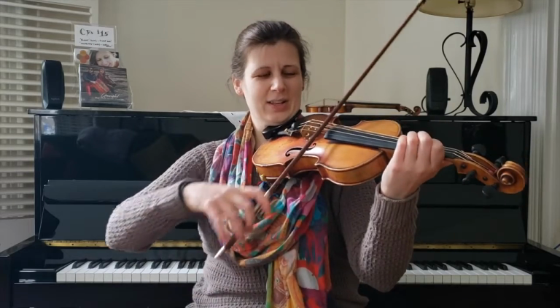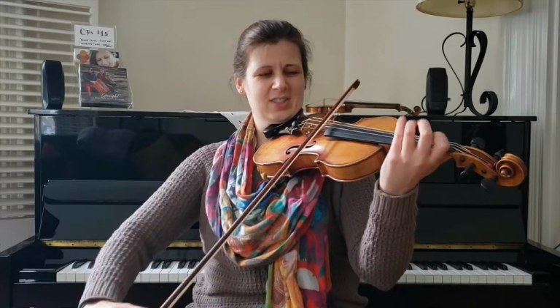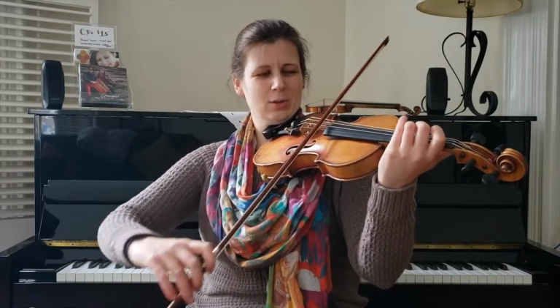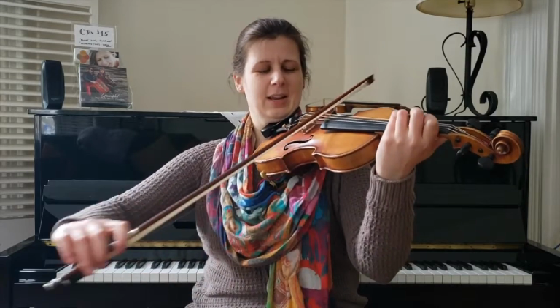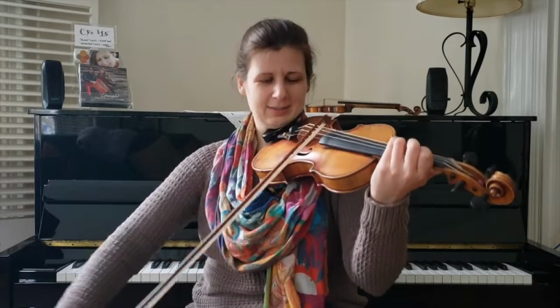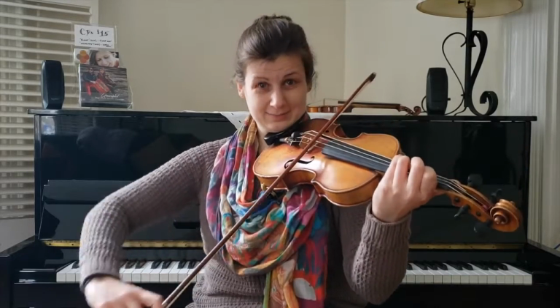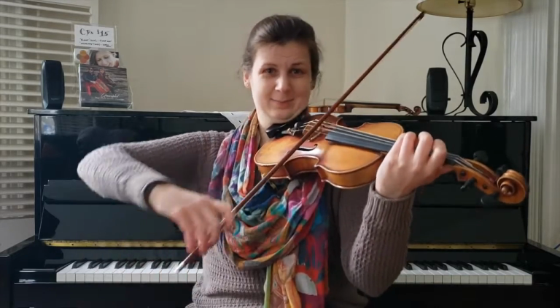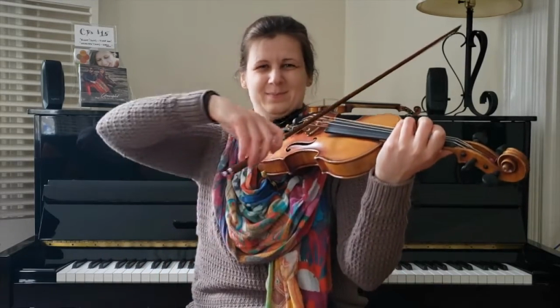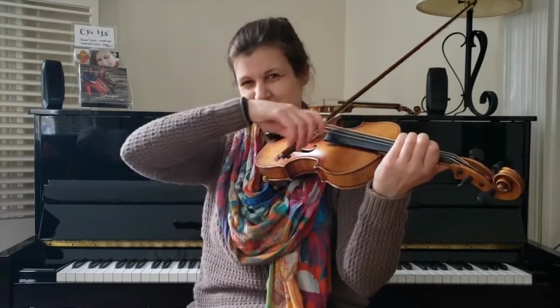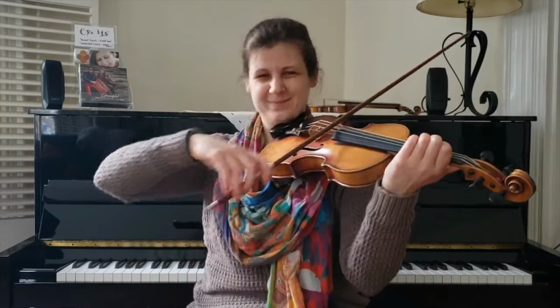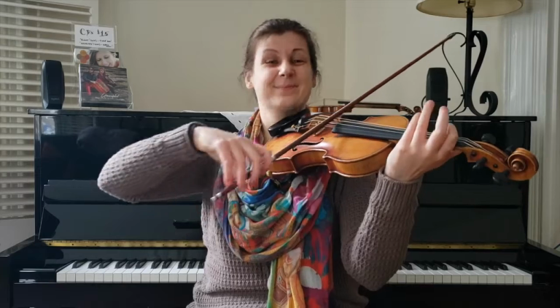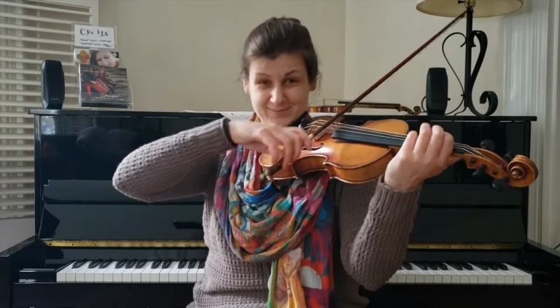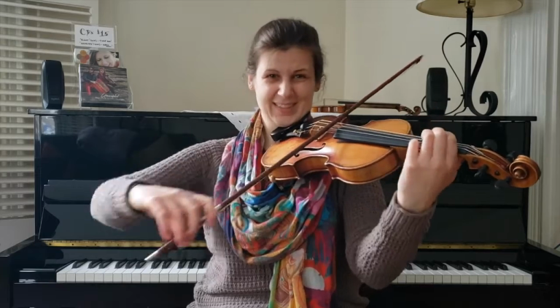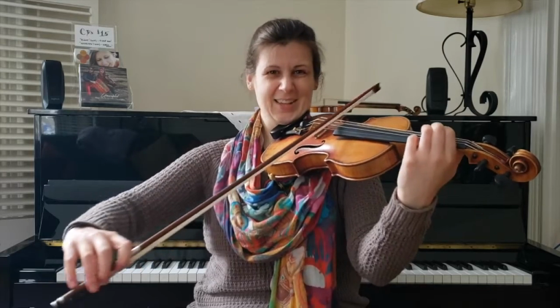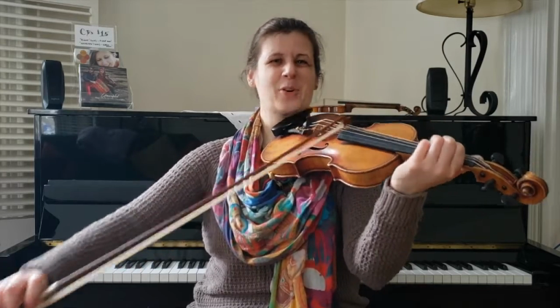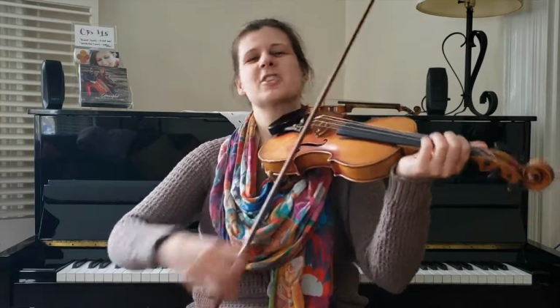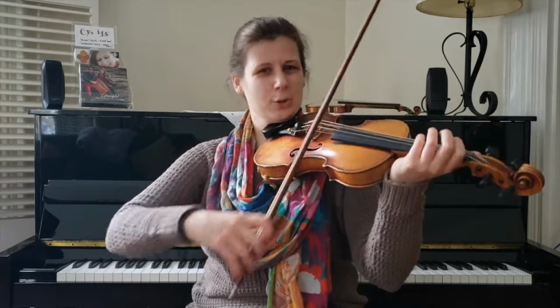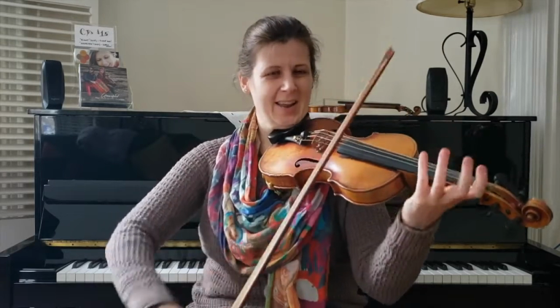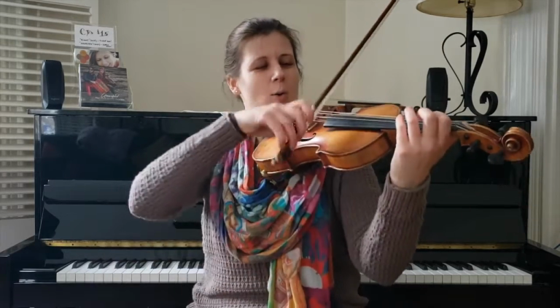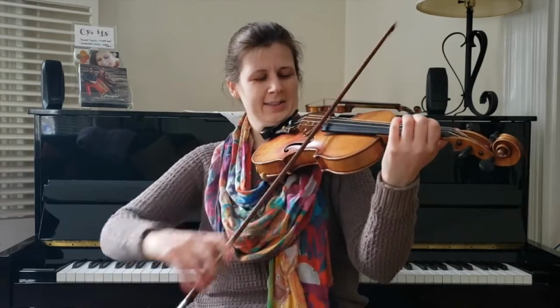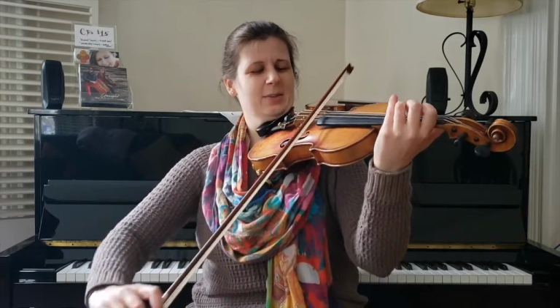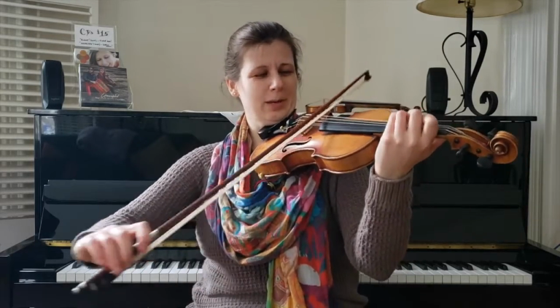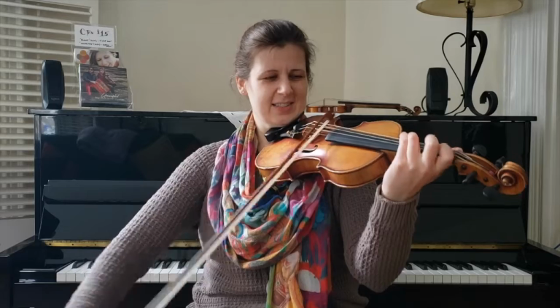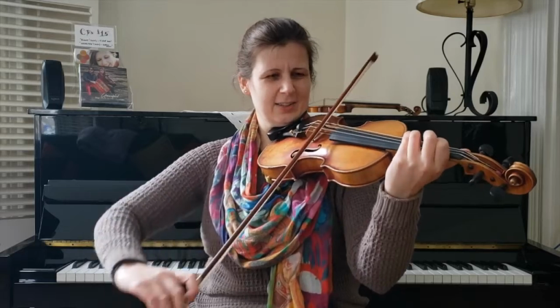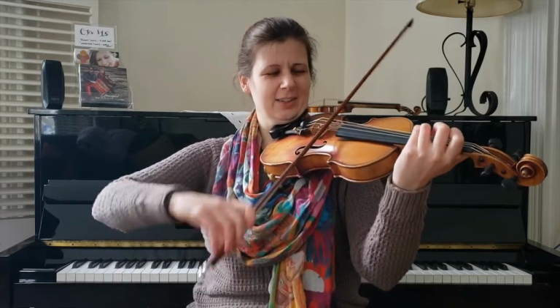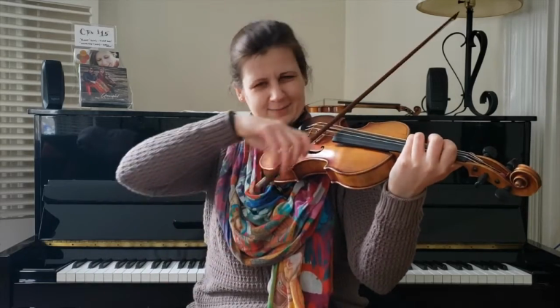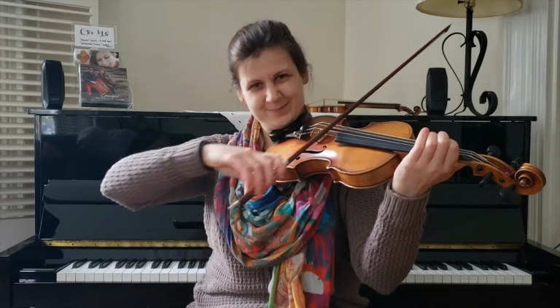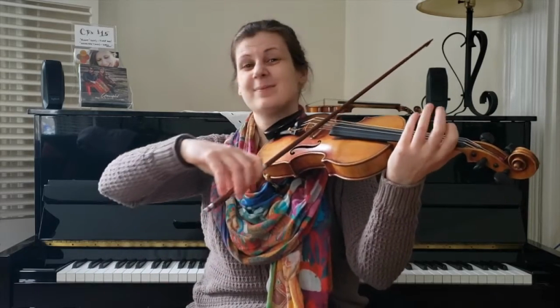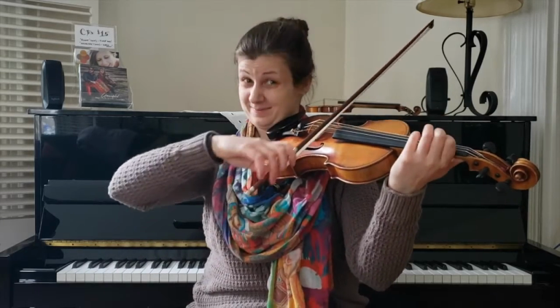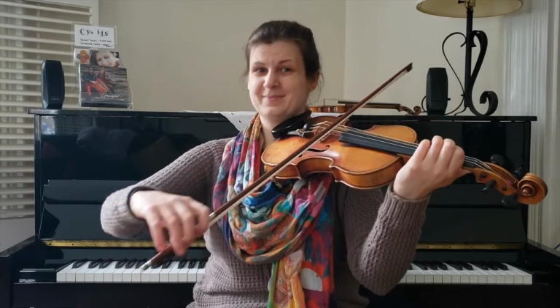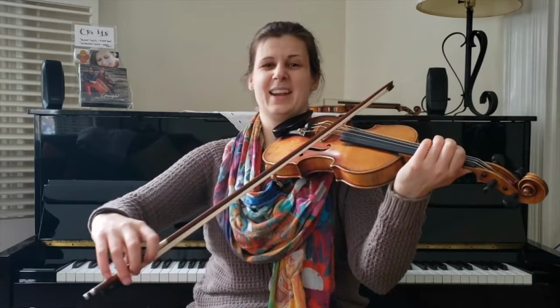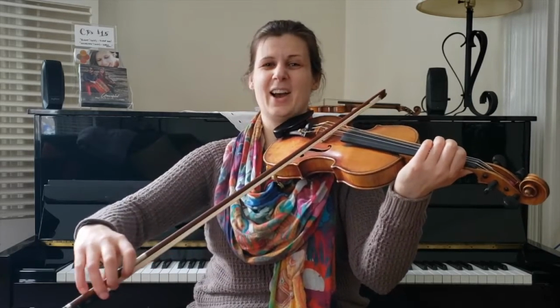One, two, three. Do it one more time — part two with the hook three. One, two, three, slur. There you go.